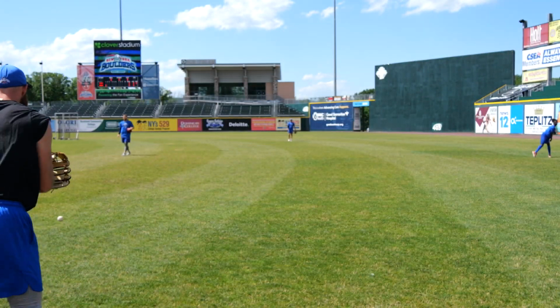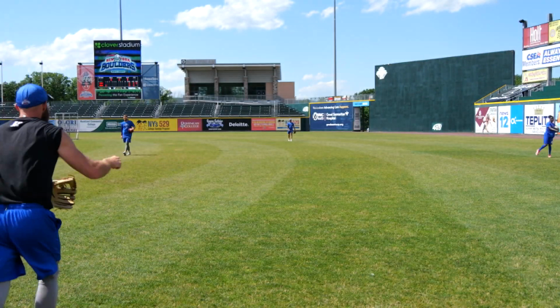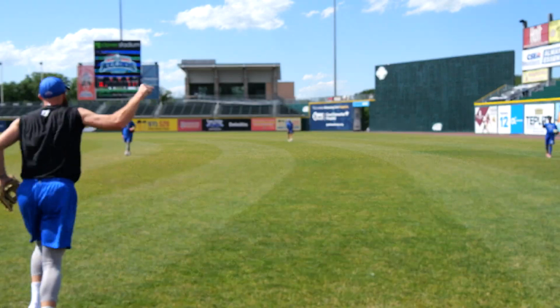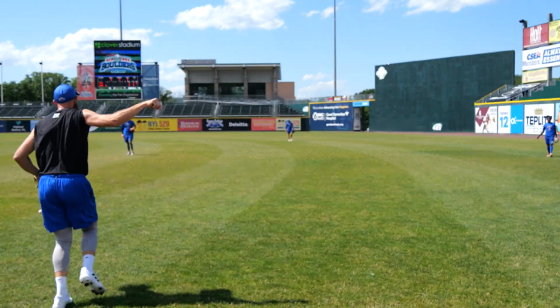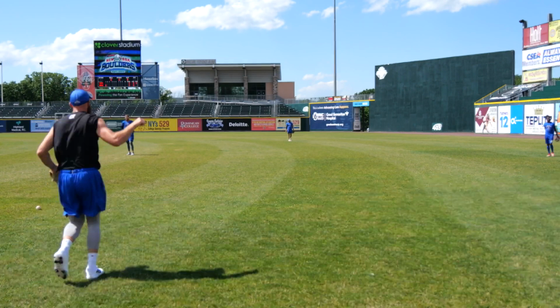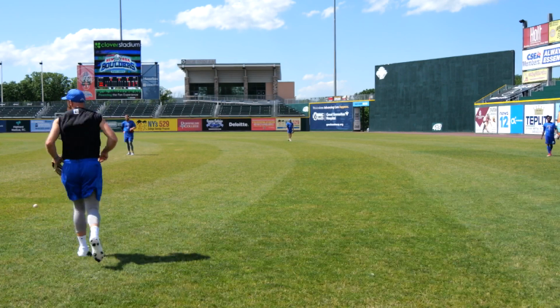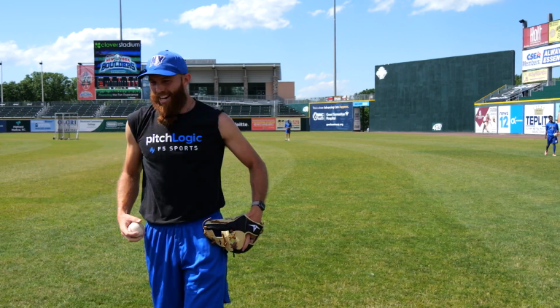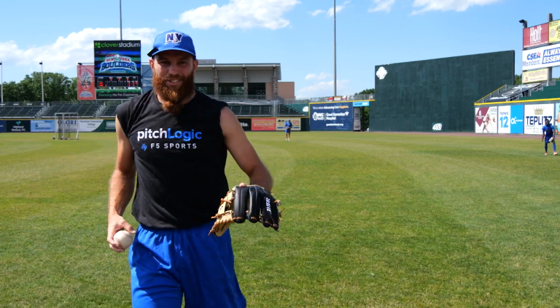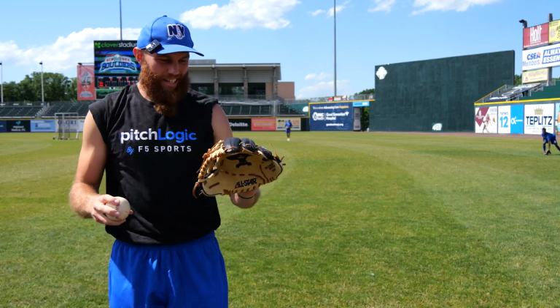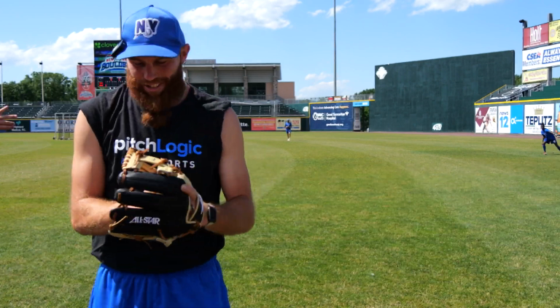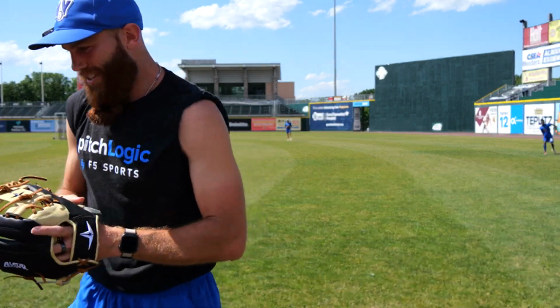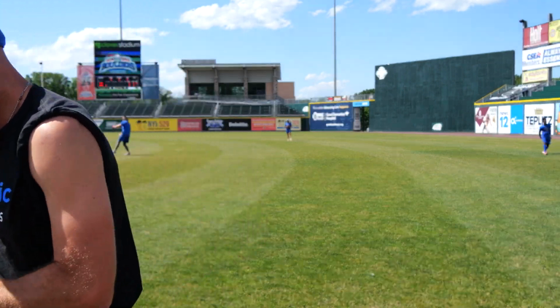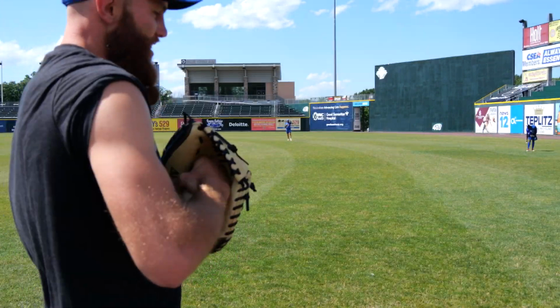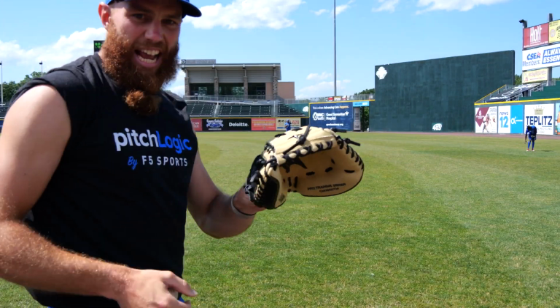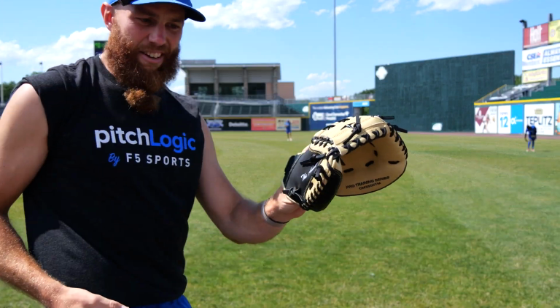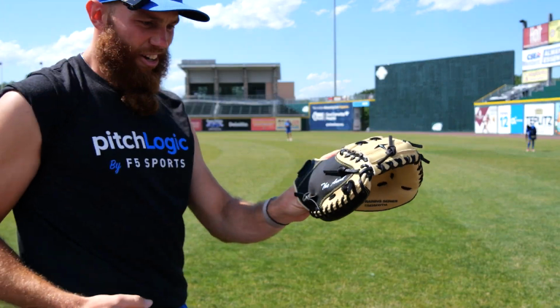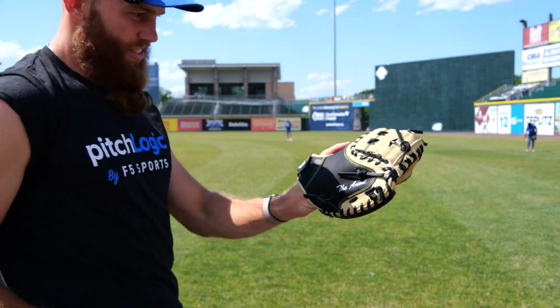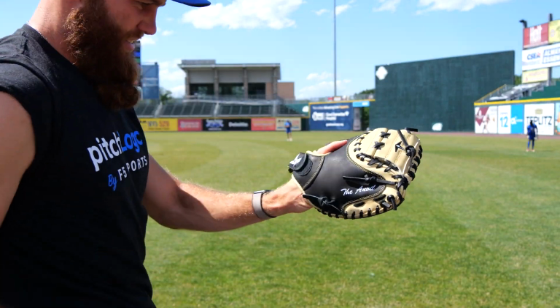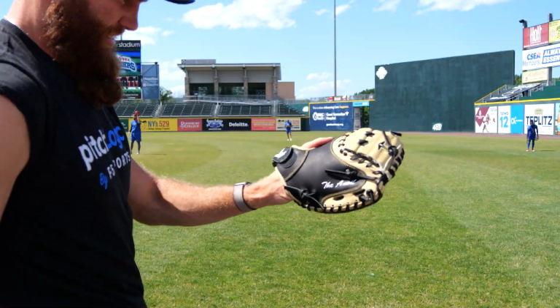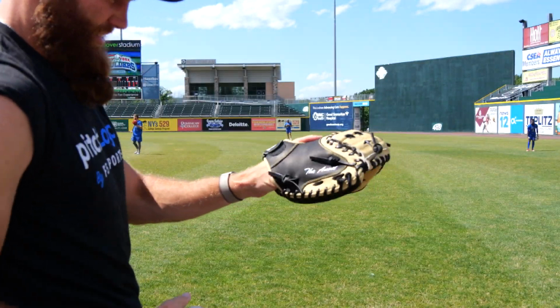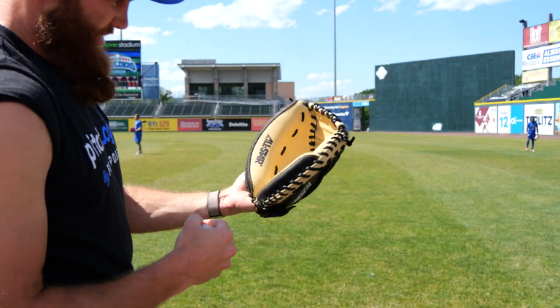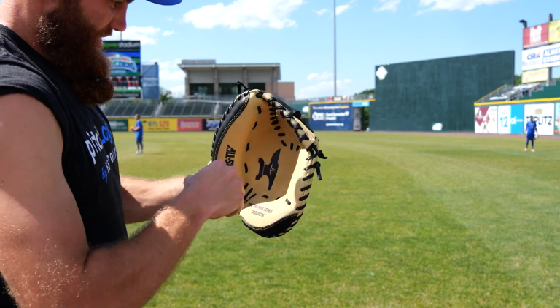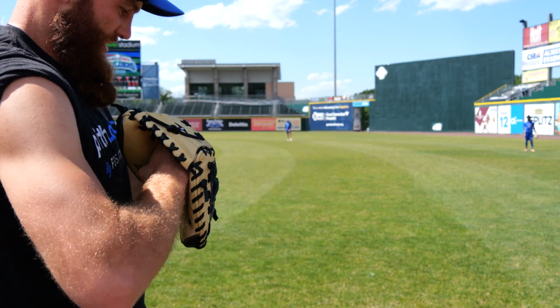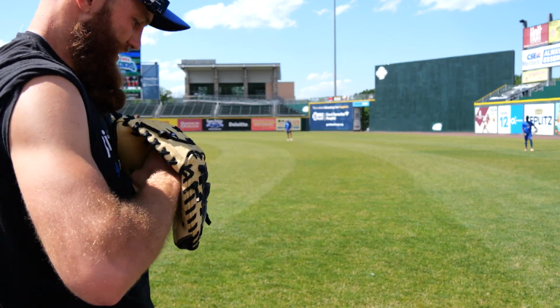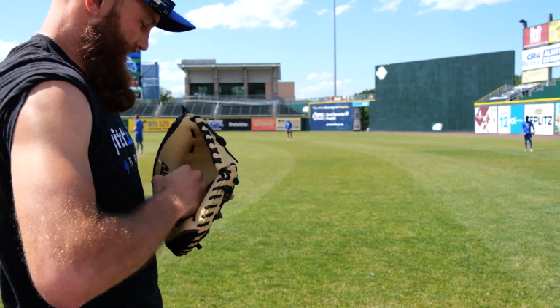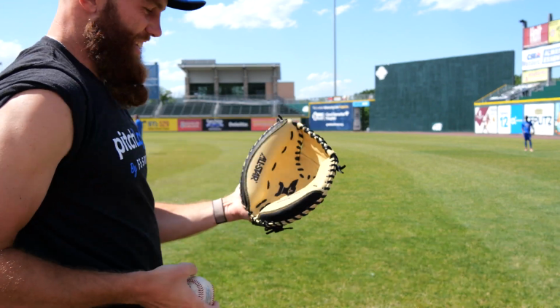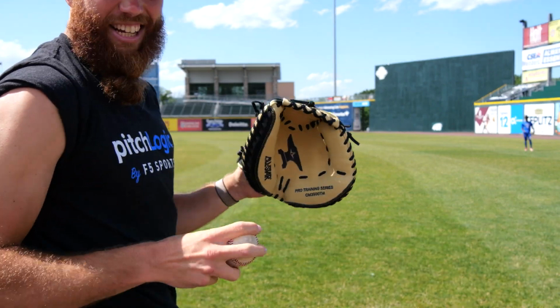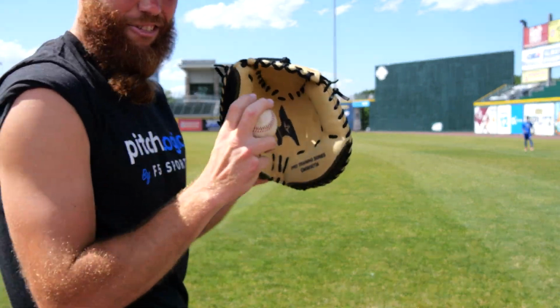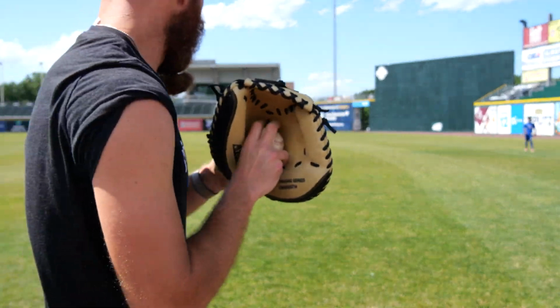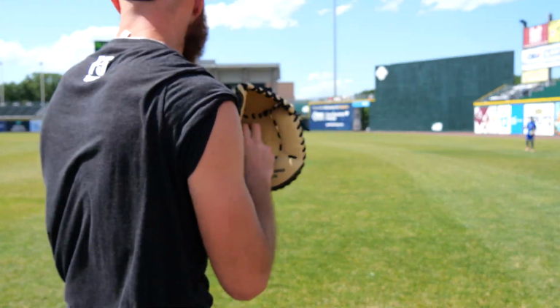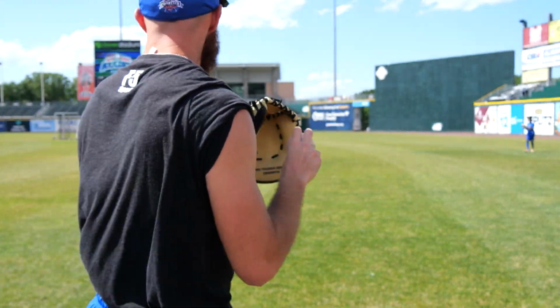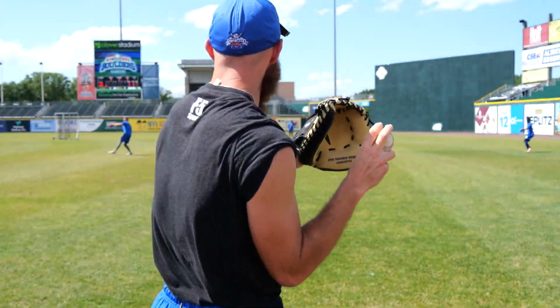That was my moment! Alright, let's try the catcher's one. The anvil. This thing is a beast.